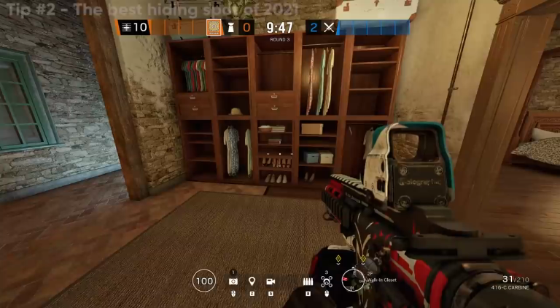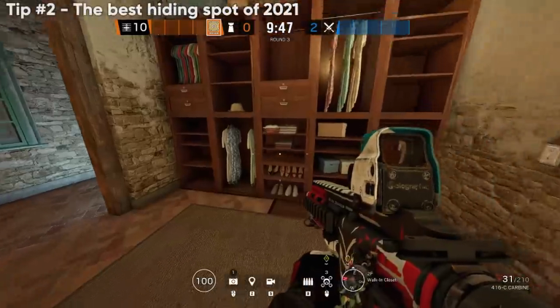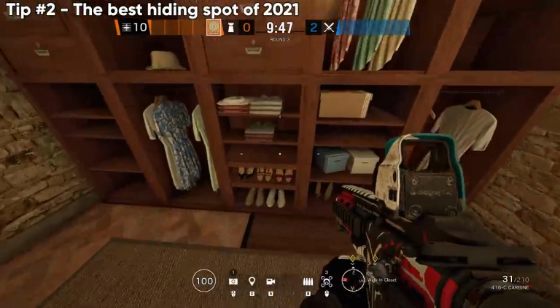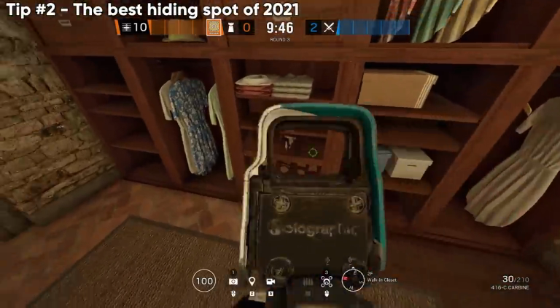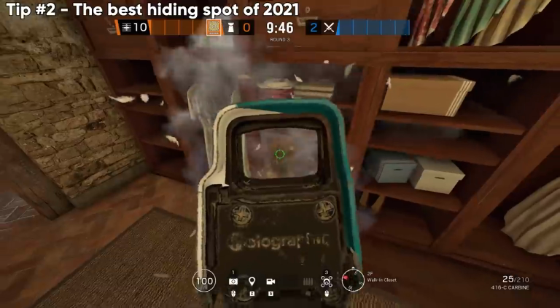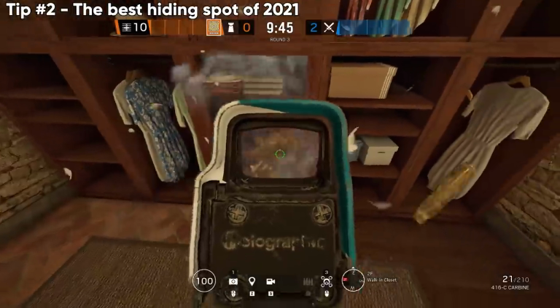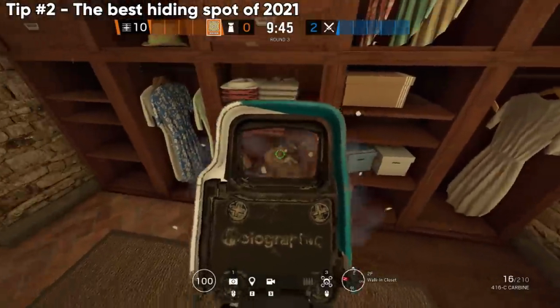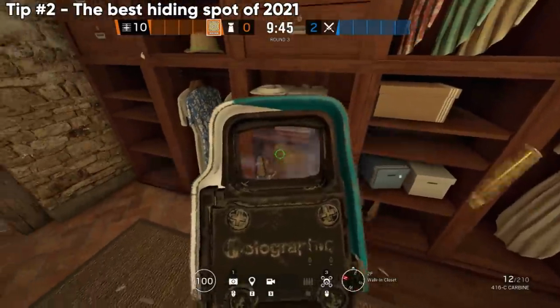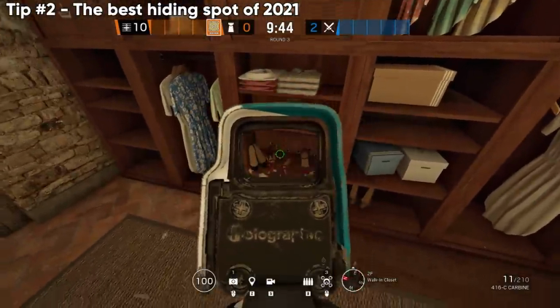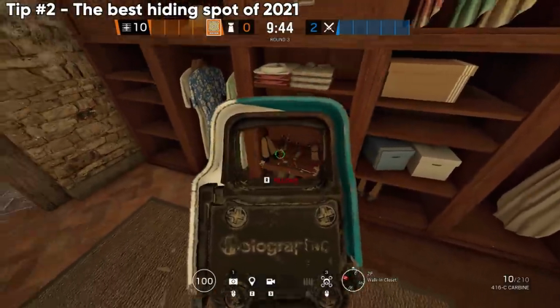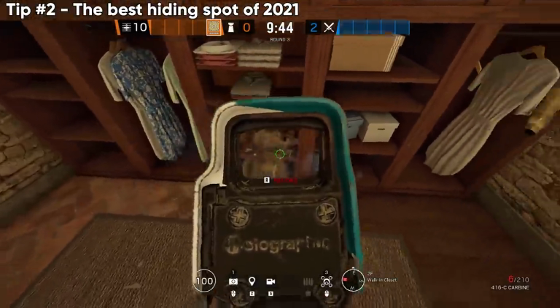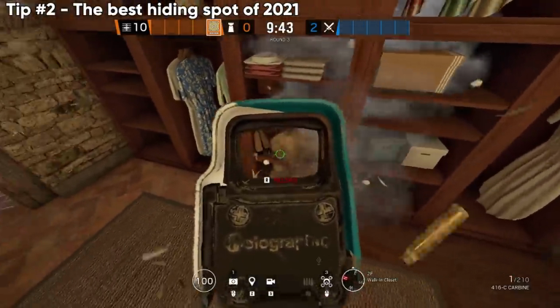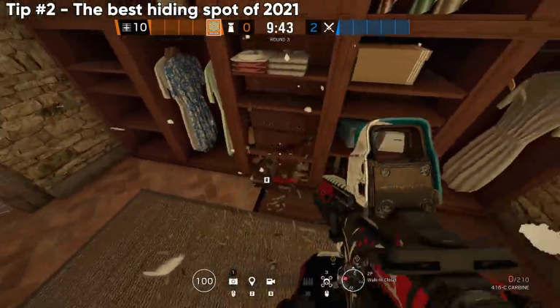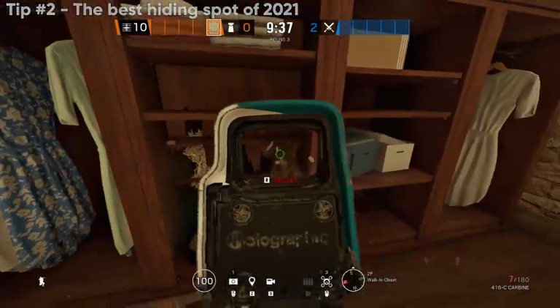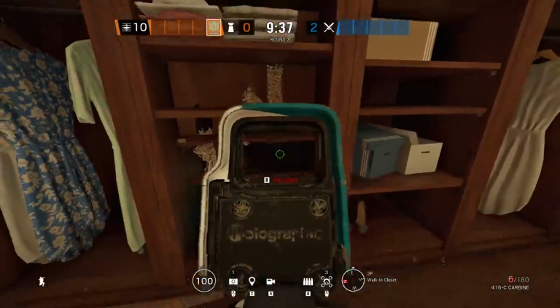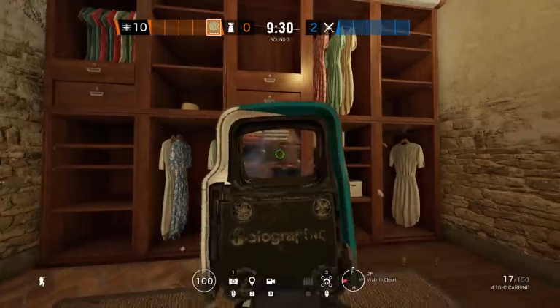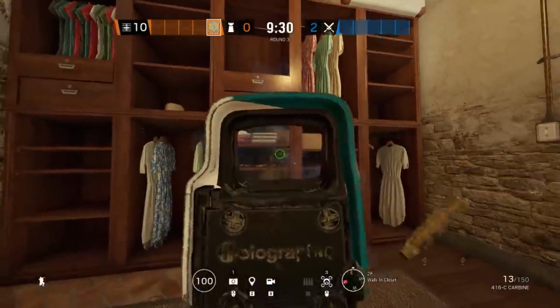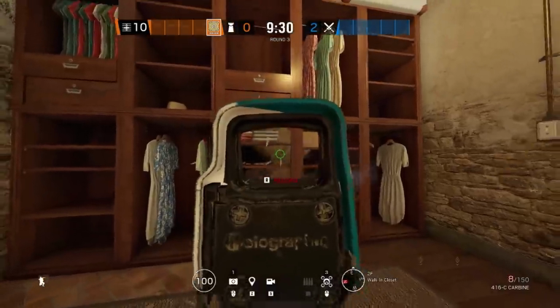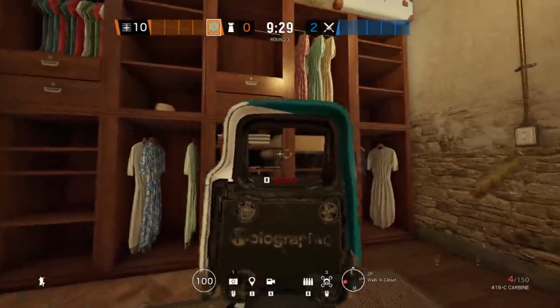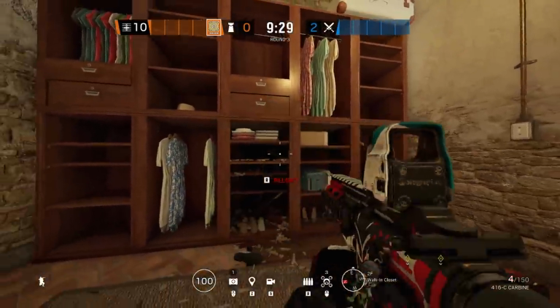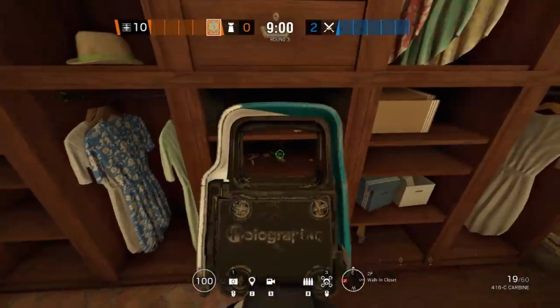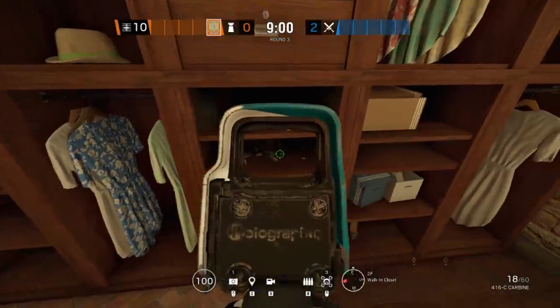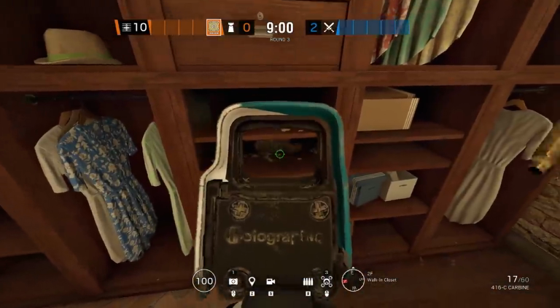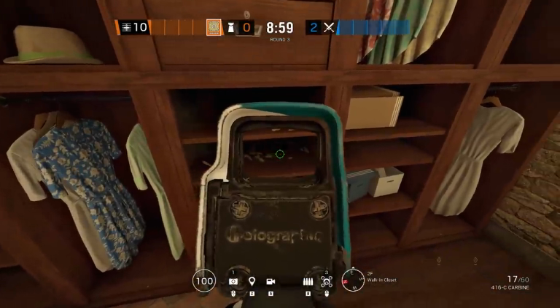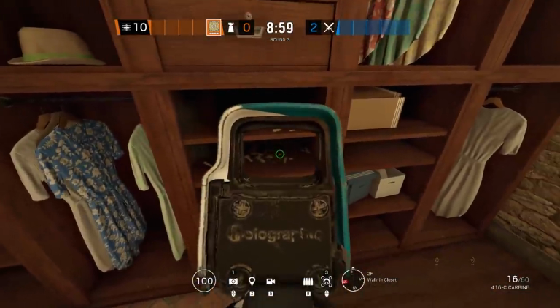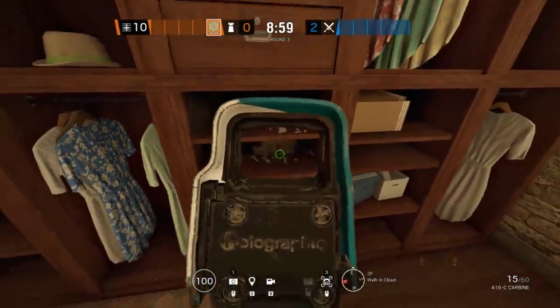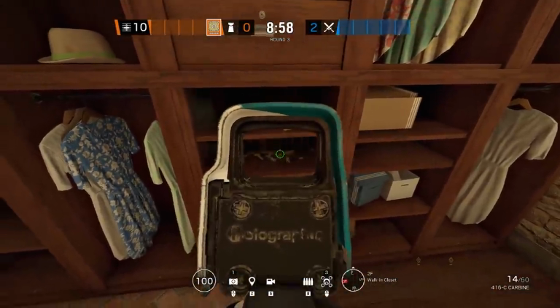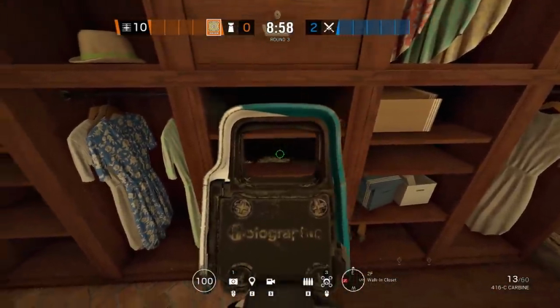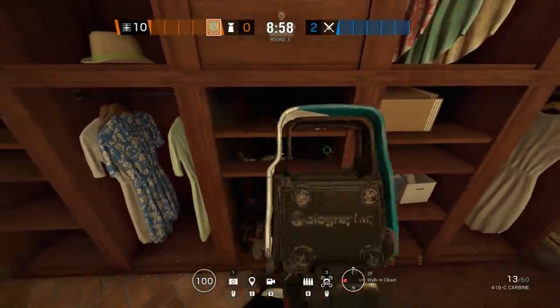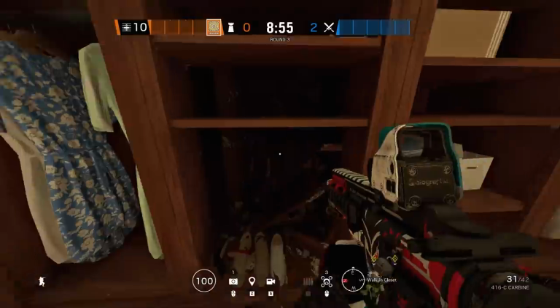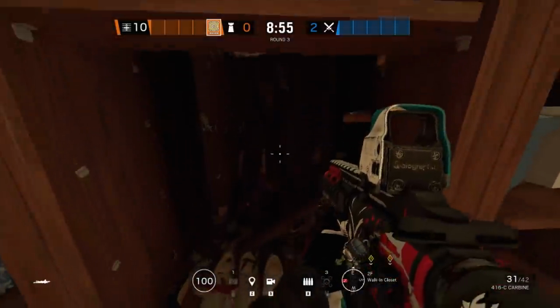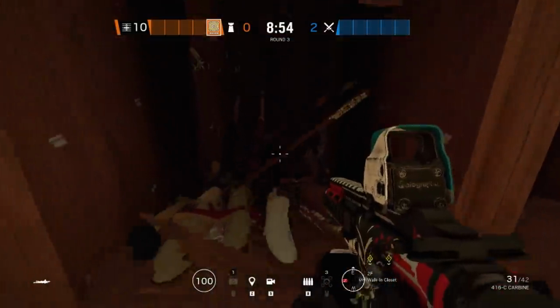Next up, easily the best hiding spot of 2021. Take out the bottom shelves the way I do, chip out the higher ones so that your head can go behind it, and if Jackal is banned, it's pretty much going to be a guaranteed kill.